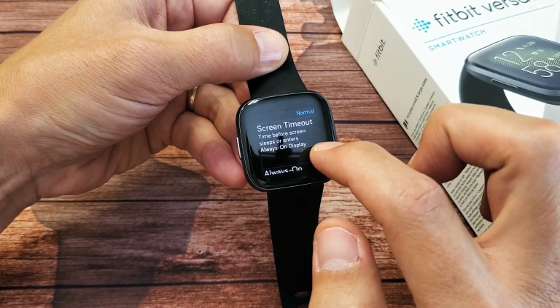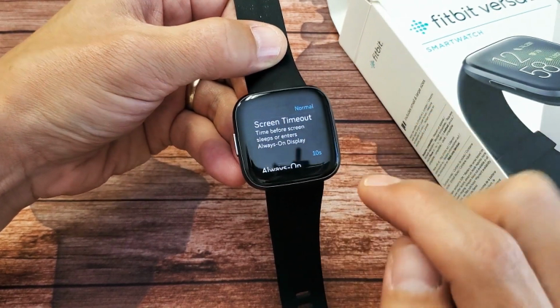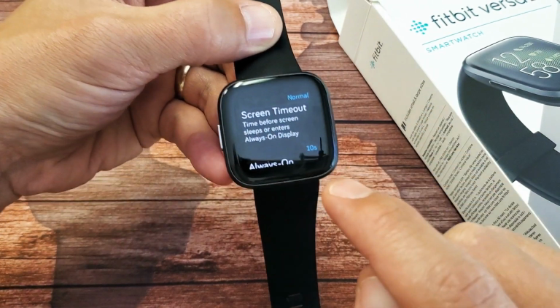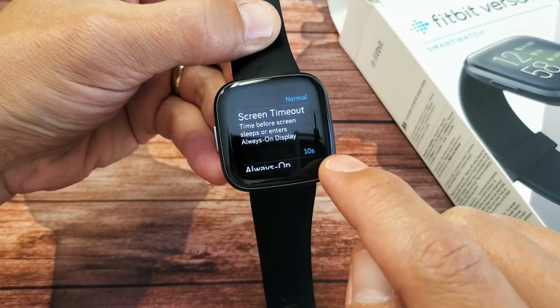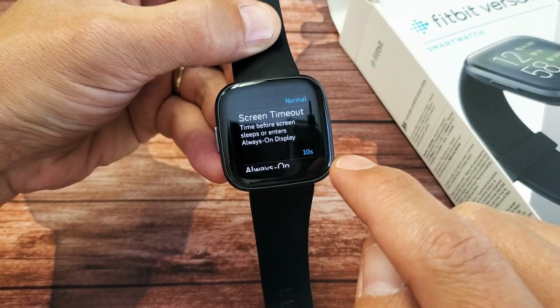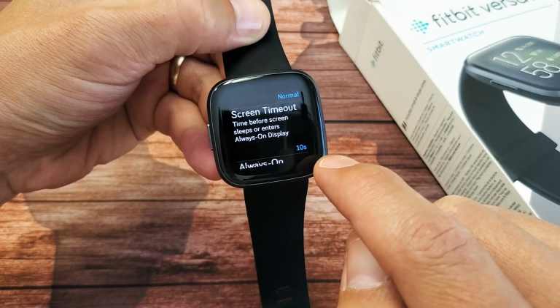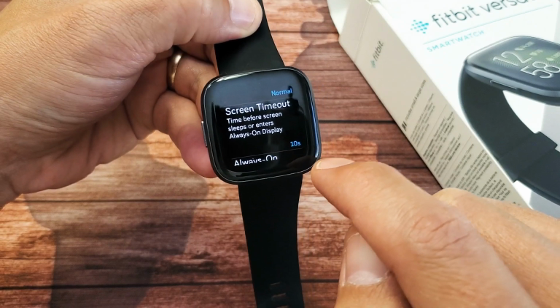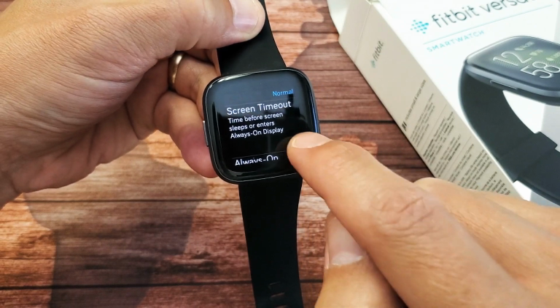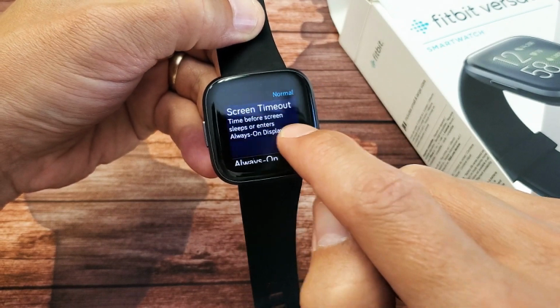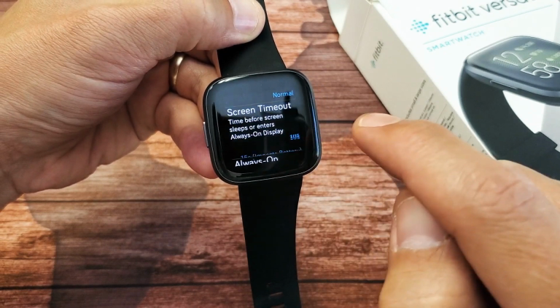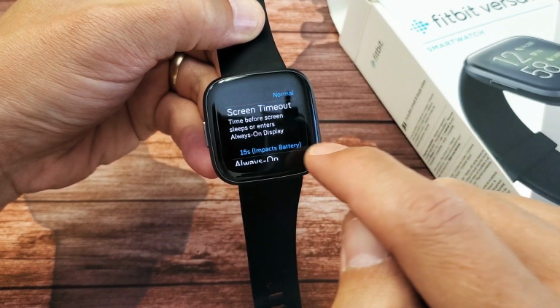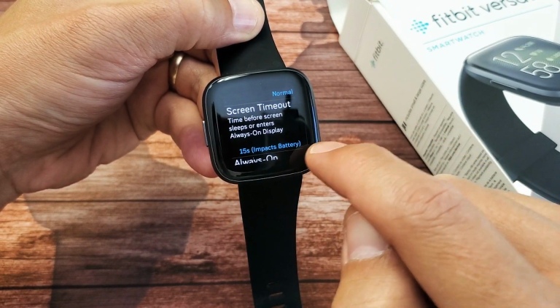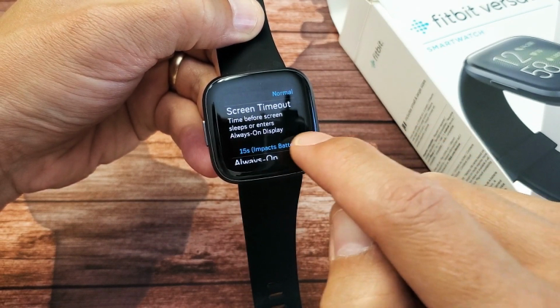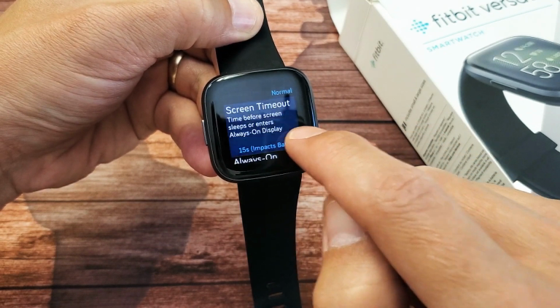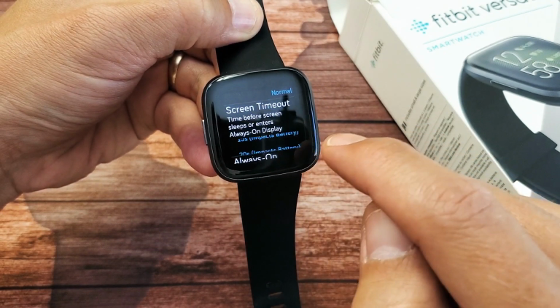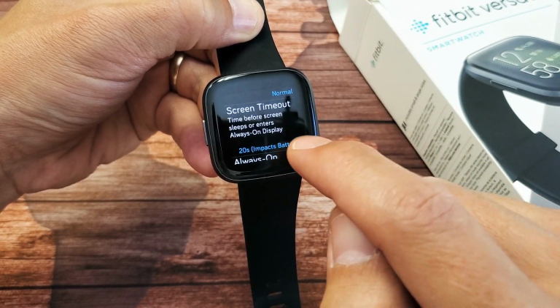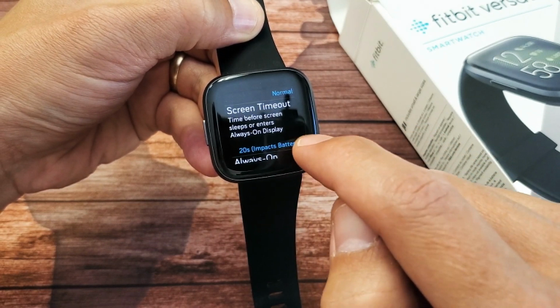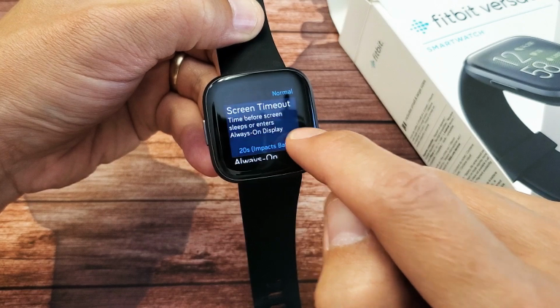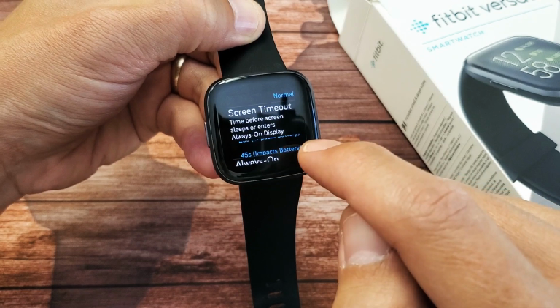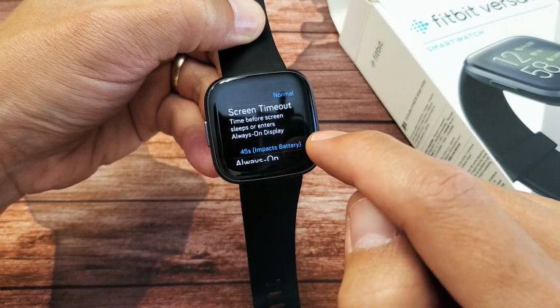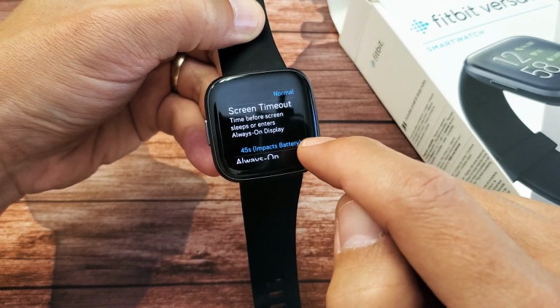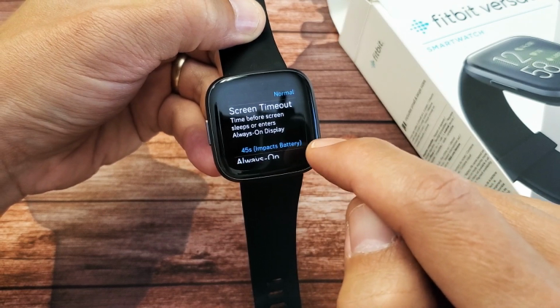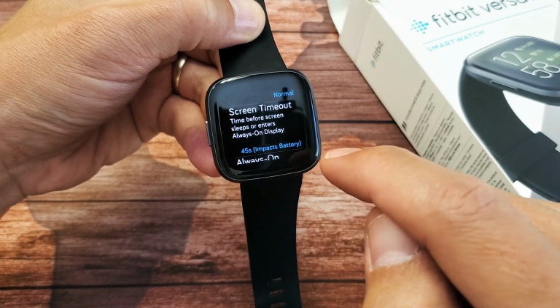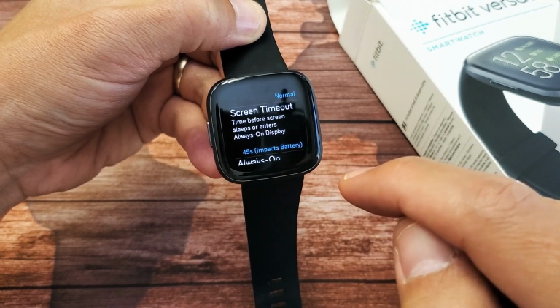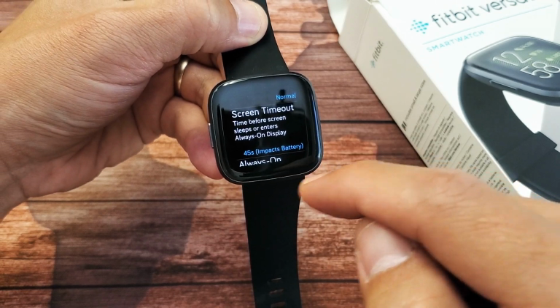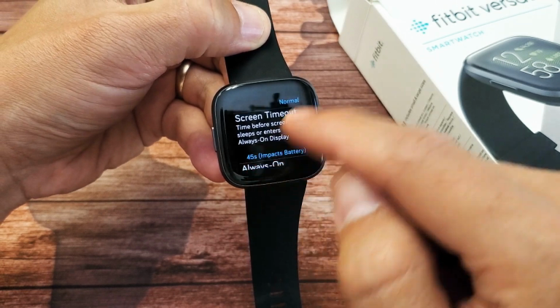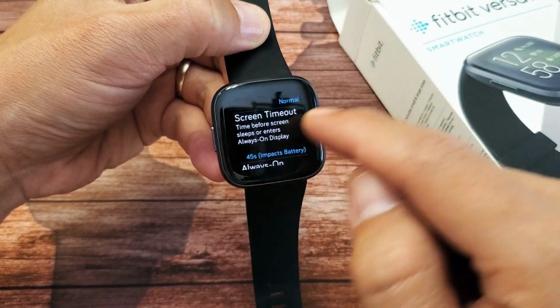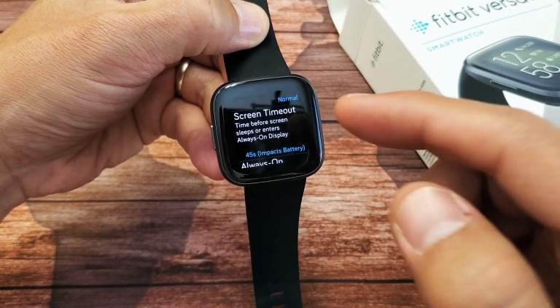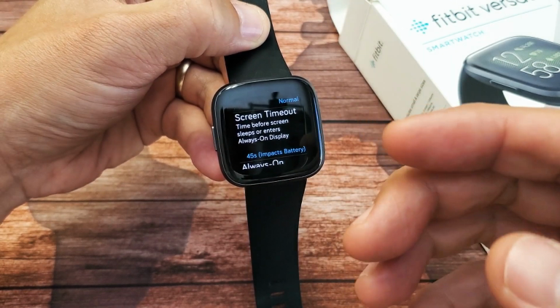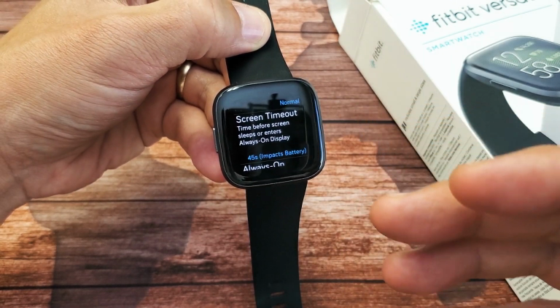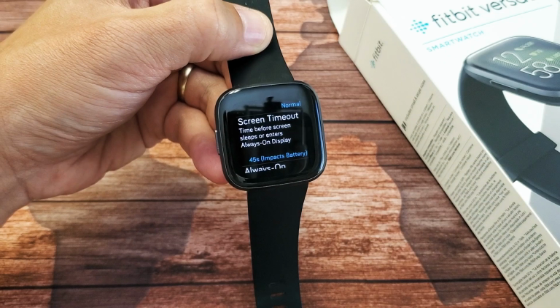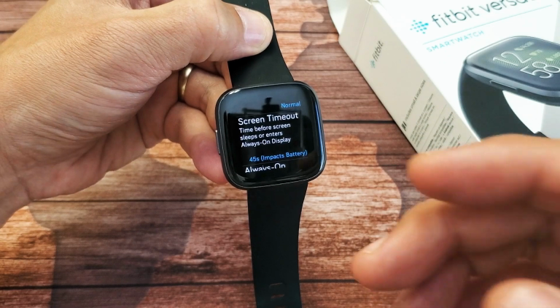Right now it's on 10 seconds — you can see the blue right there. If I just tap on that, it'll be 15 seconds, 20 seconds. Now take note: the longer your screen is on, it takes the most battery juice.